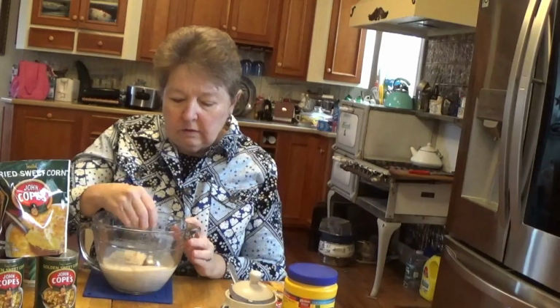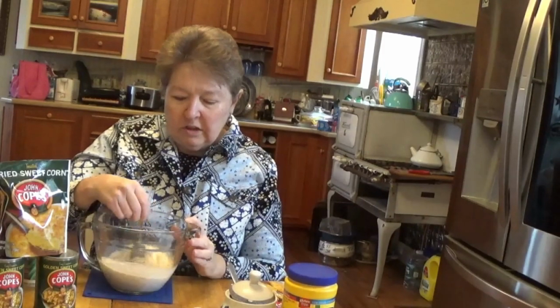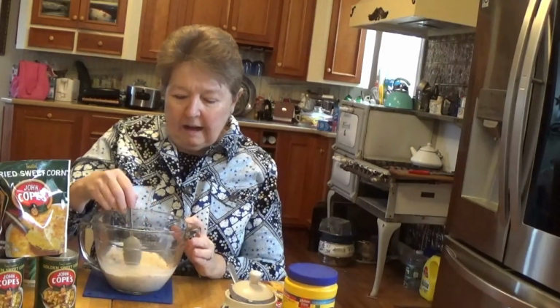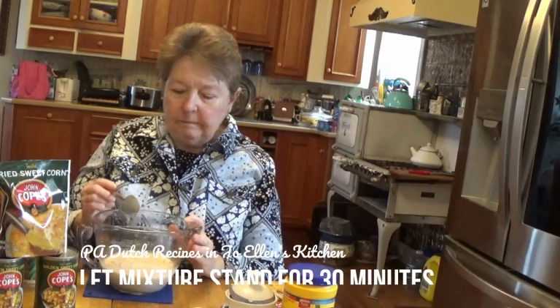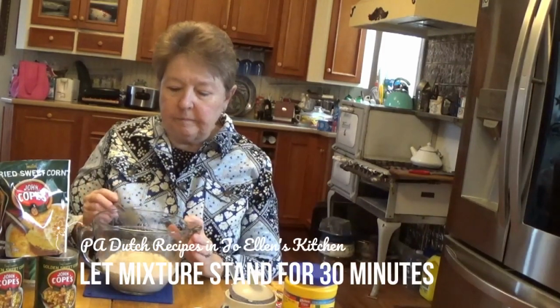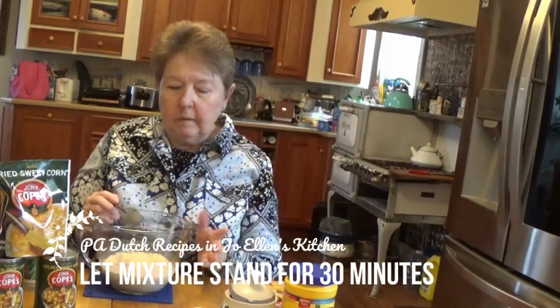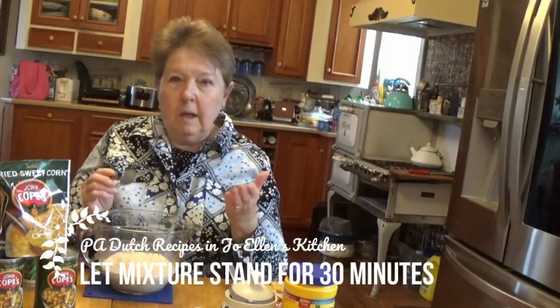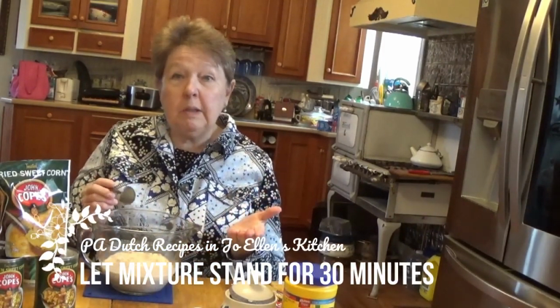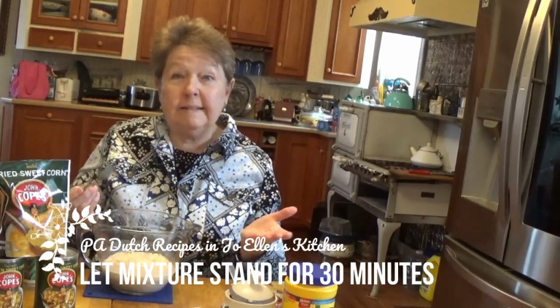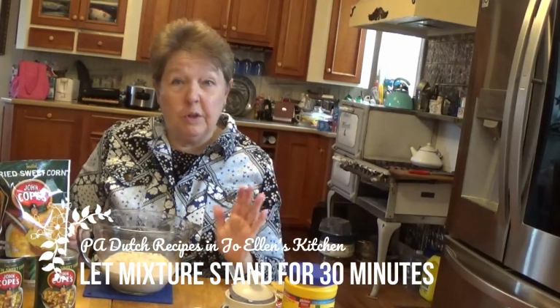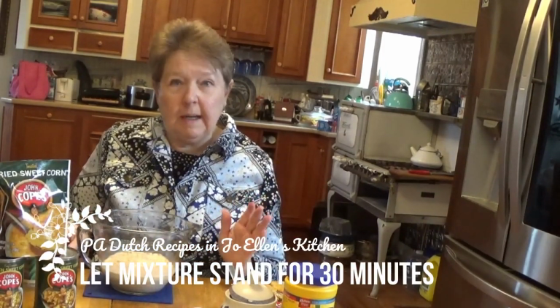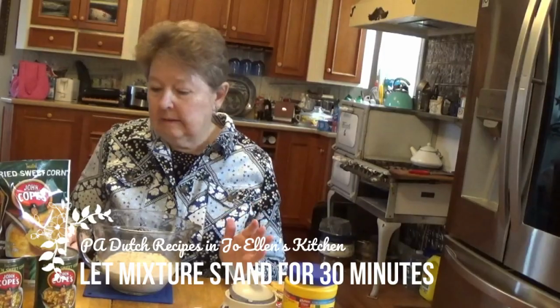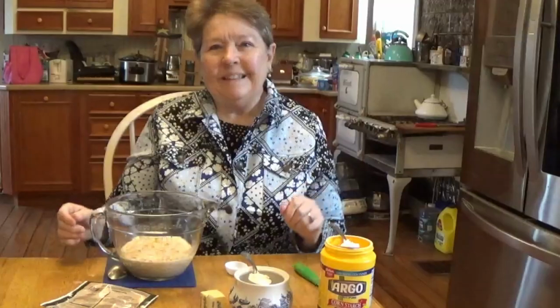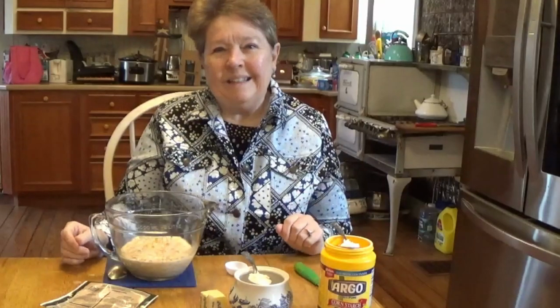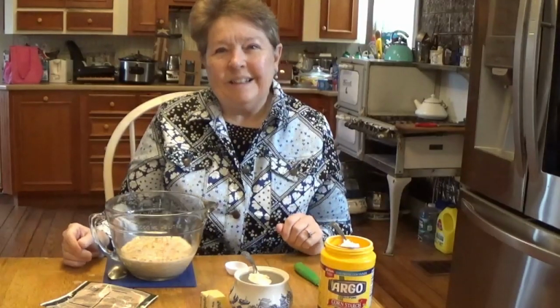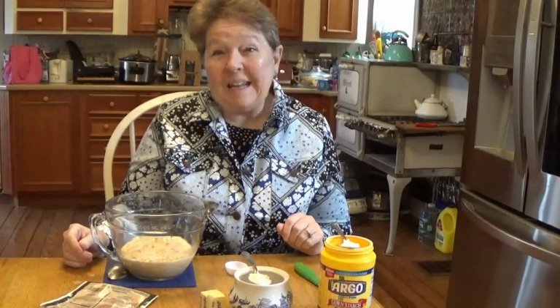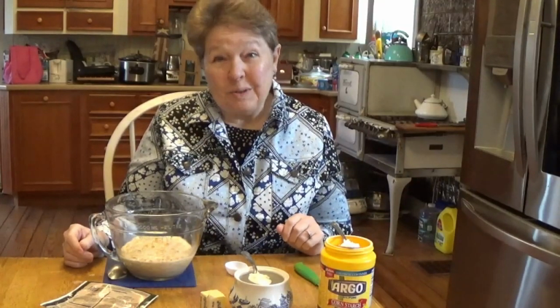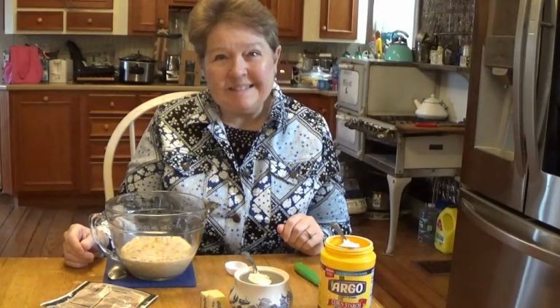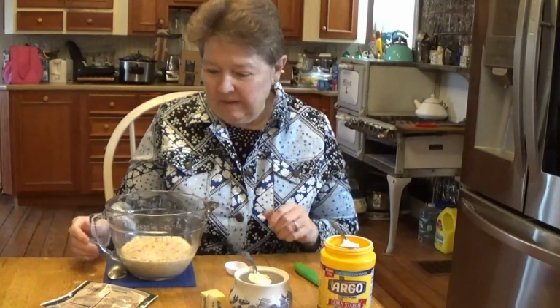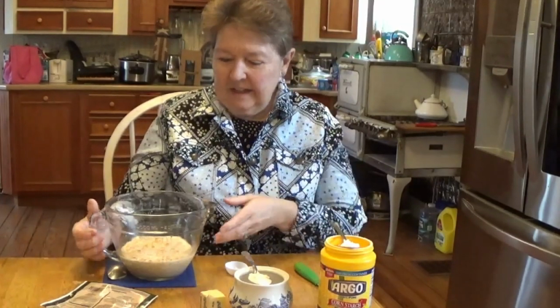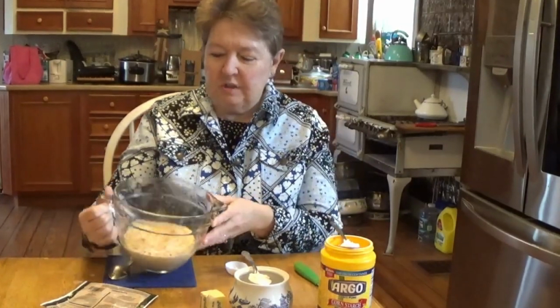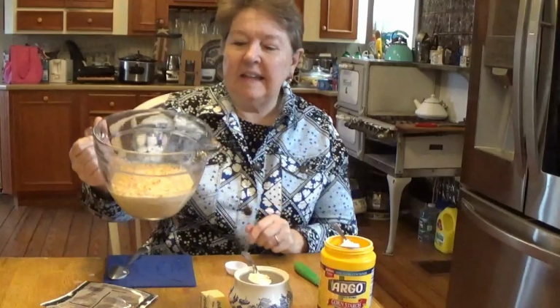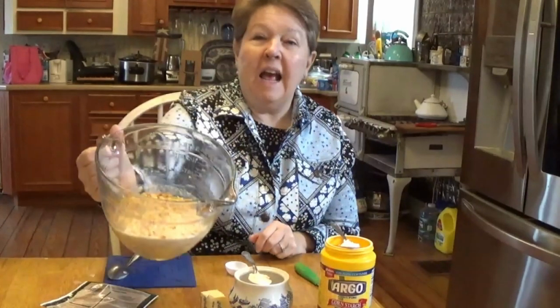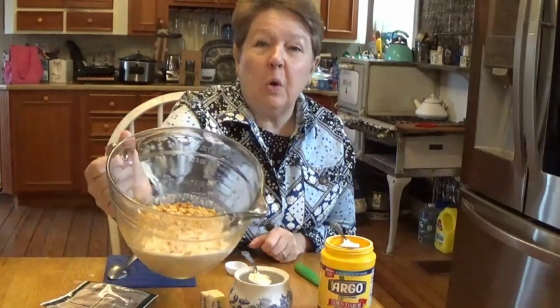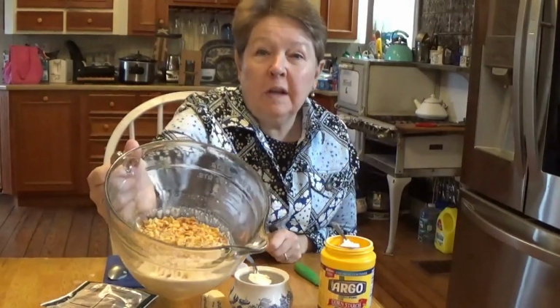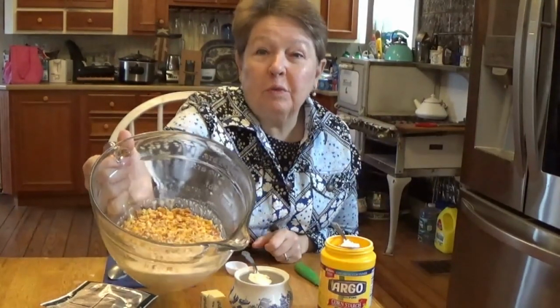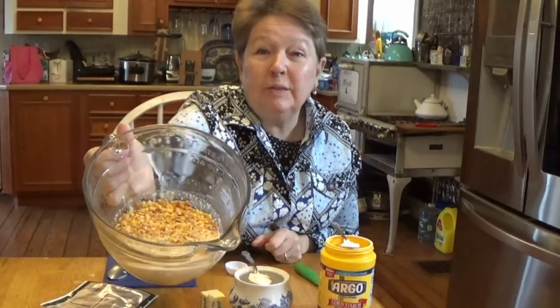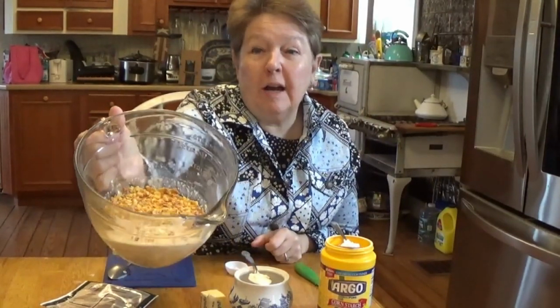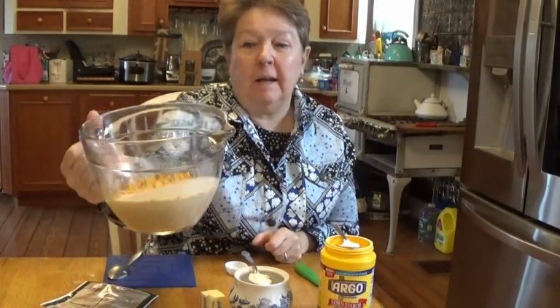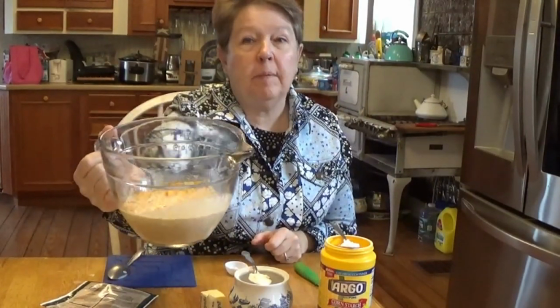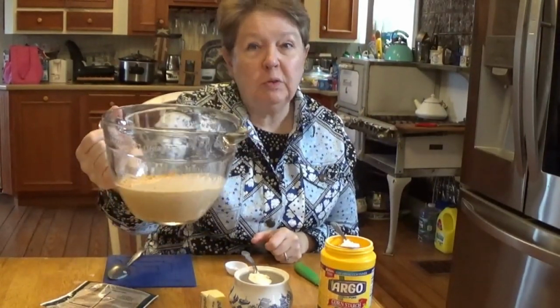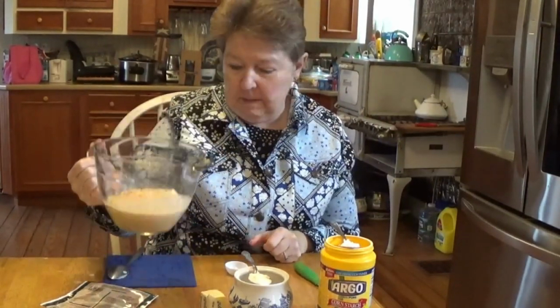Stirring it just a hair, and we're going to let it set for 30 minutes. Okay, it's 30 minutes later, and as you can see the corn has really swelled up and absorbed most of the milk.